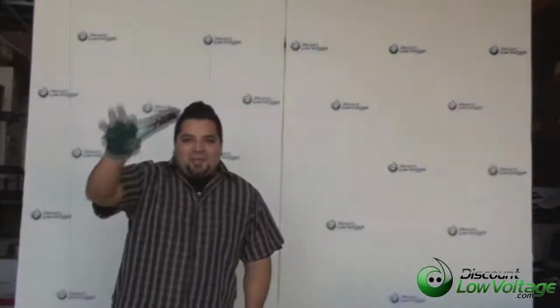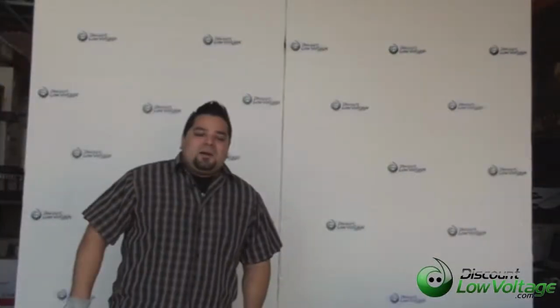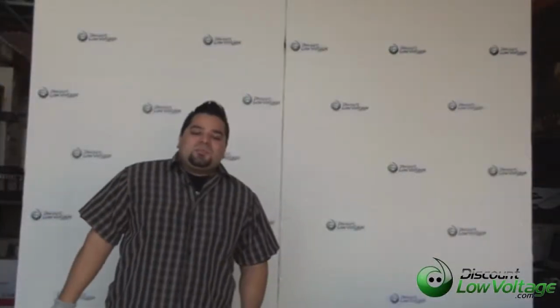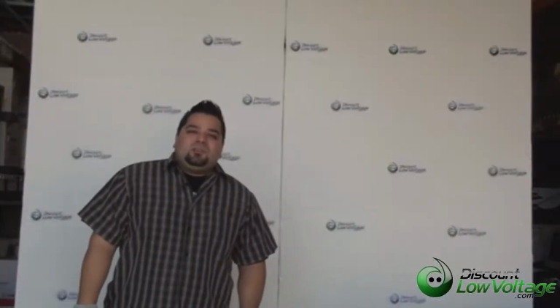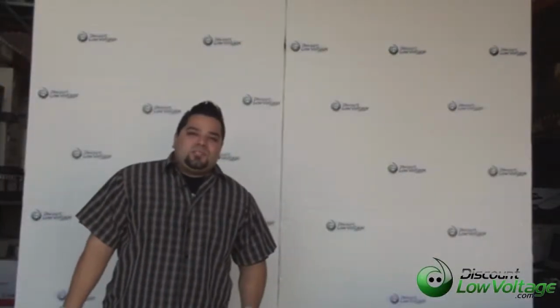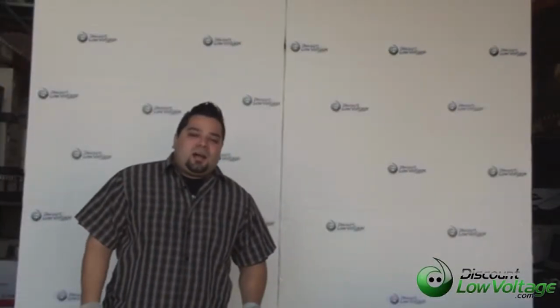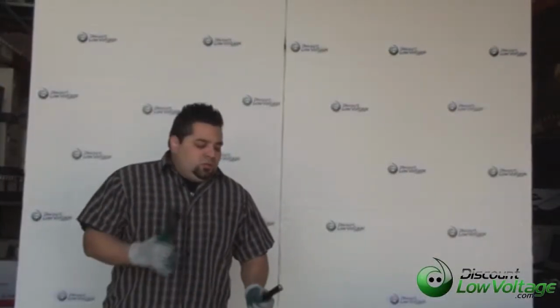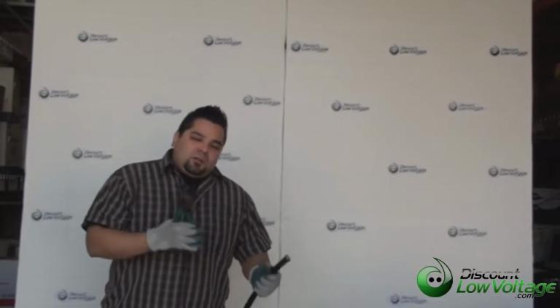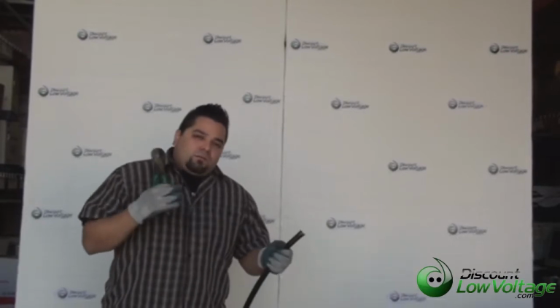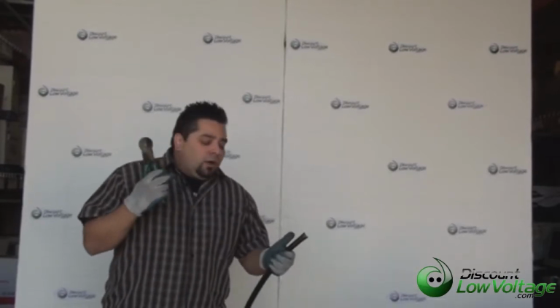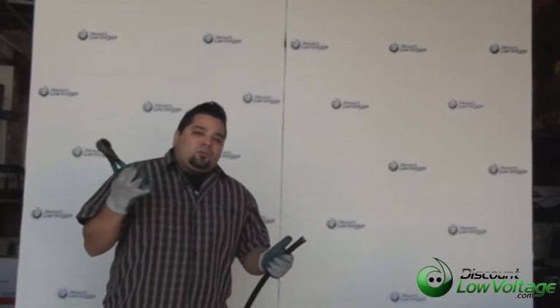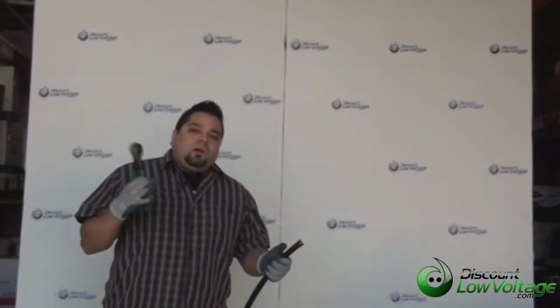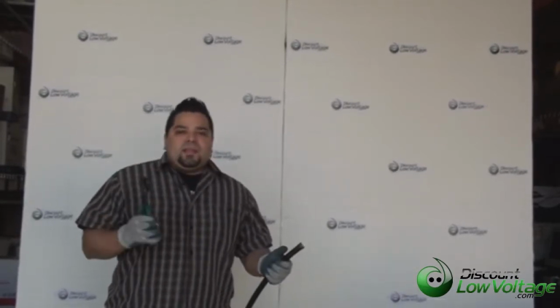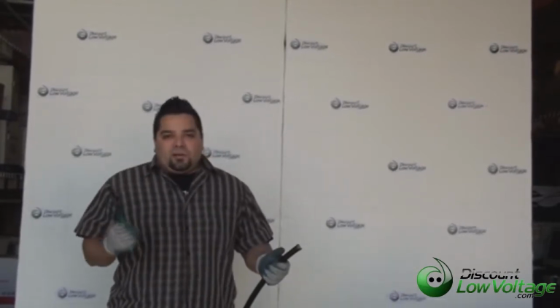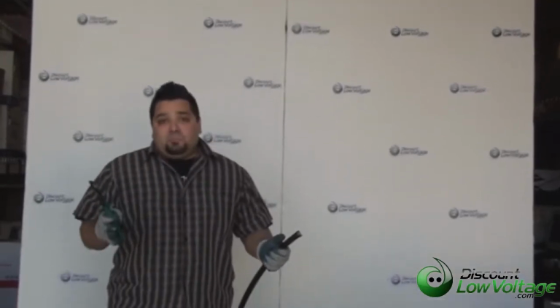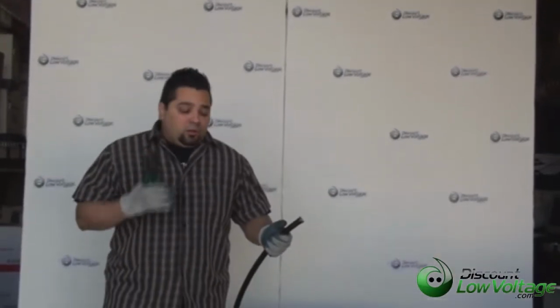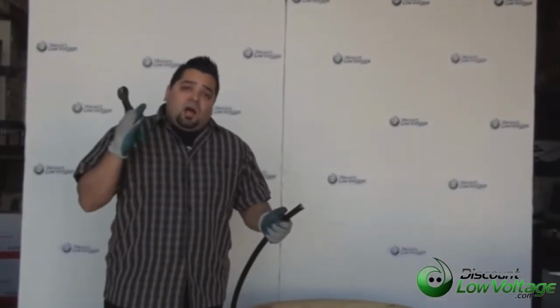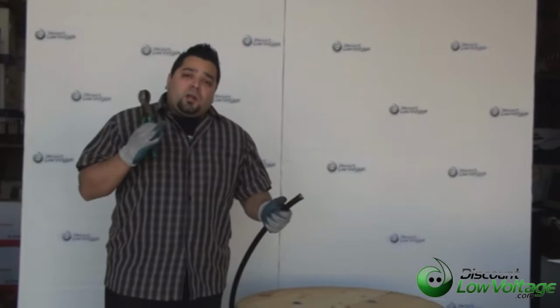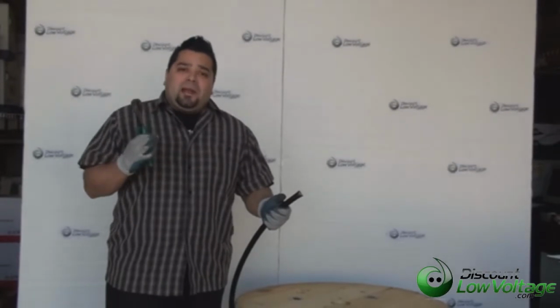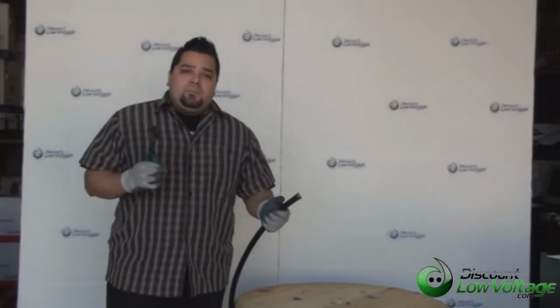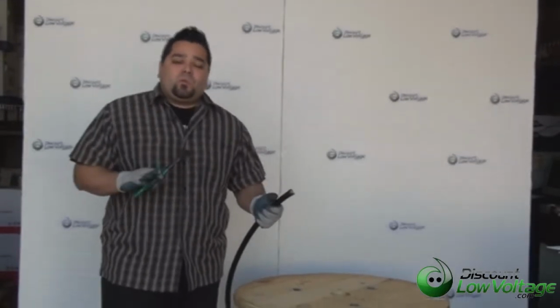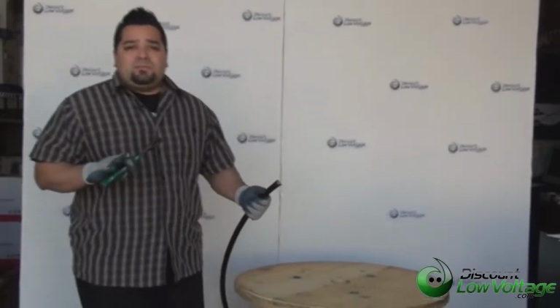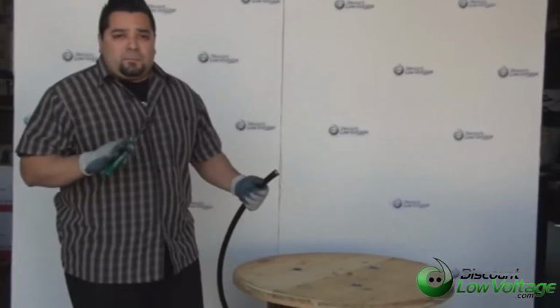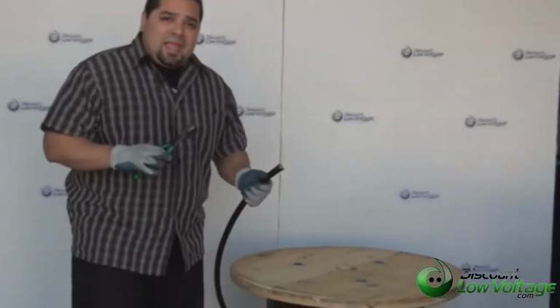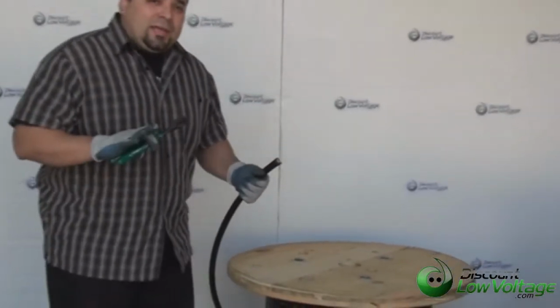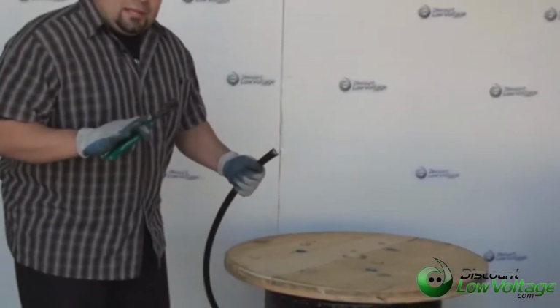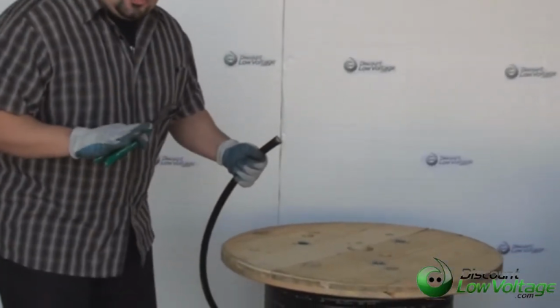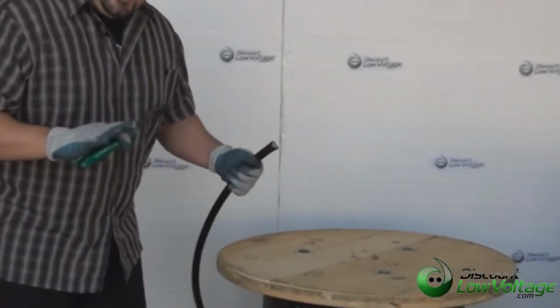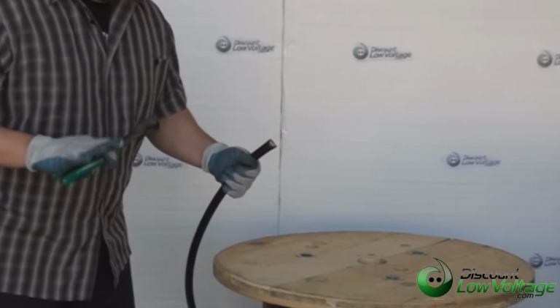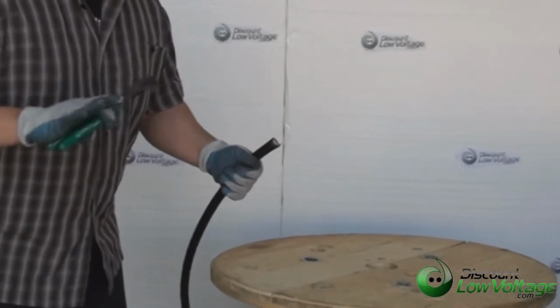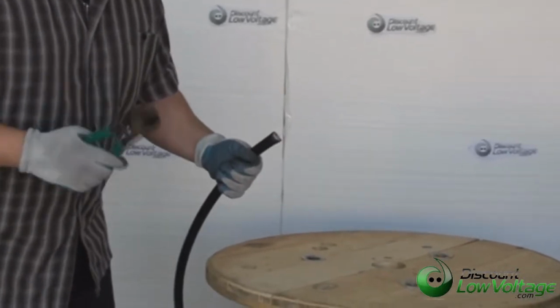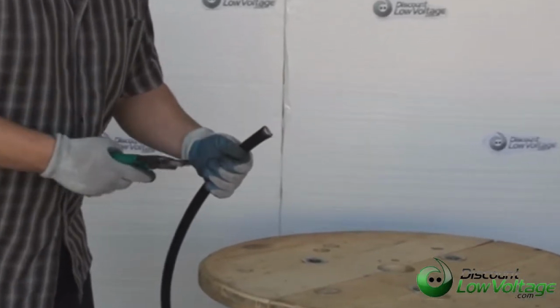Hey, what's up? I'm Mercy with DiscountLowVoltage.com. Today we're going to go over our outdoor rated aerial and burial 100 pair cable. We have these available on a PE89 and a 22. You can order it by the foot online.